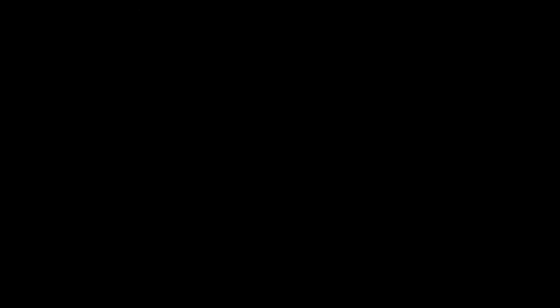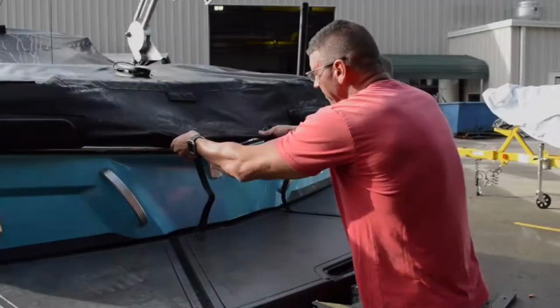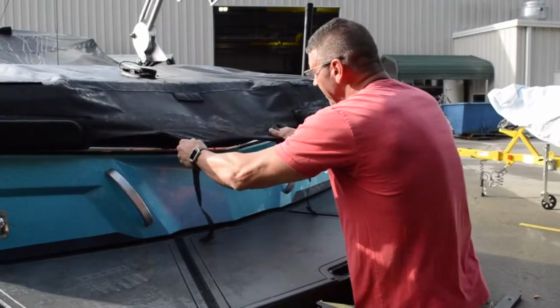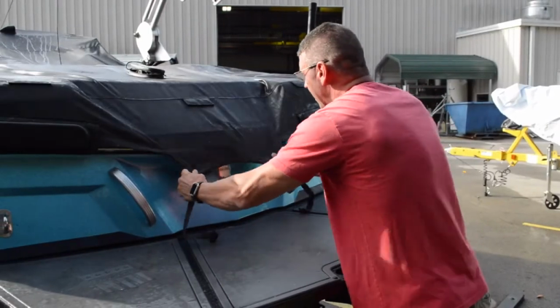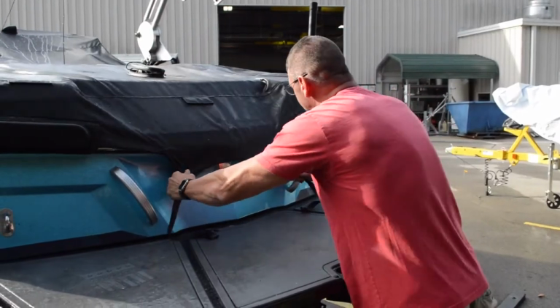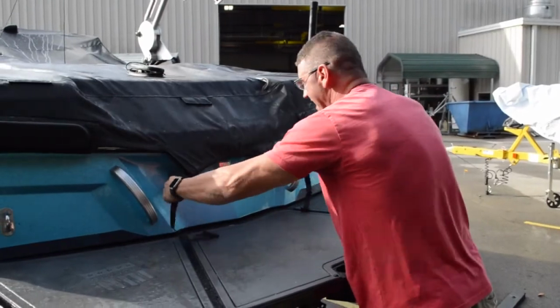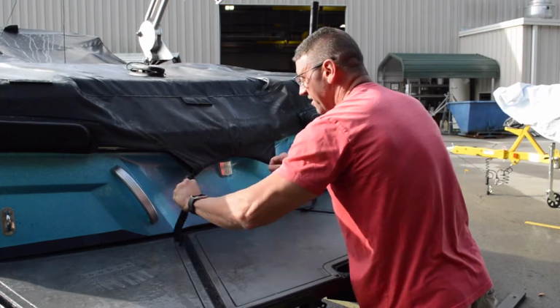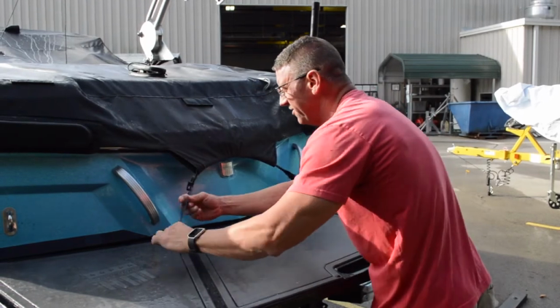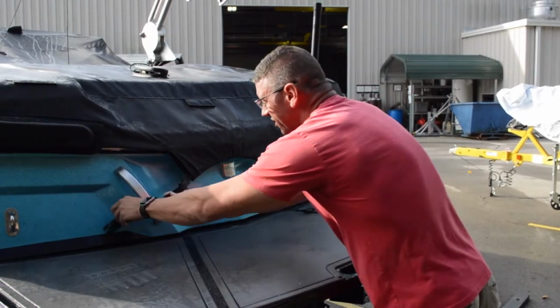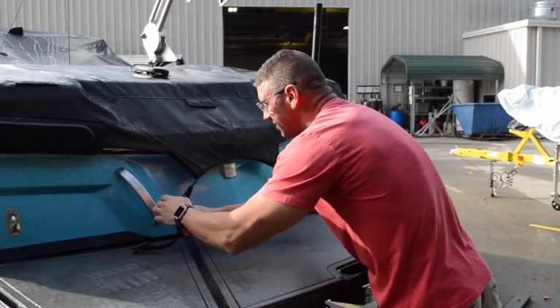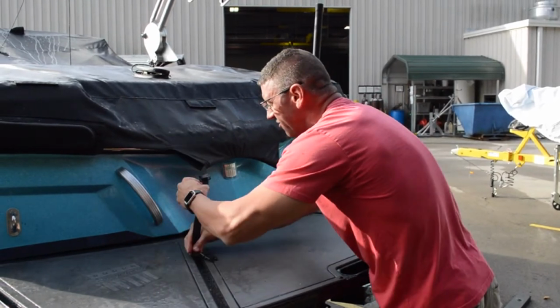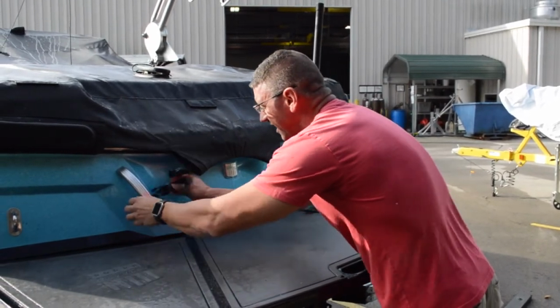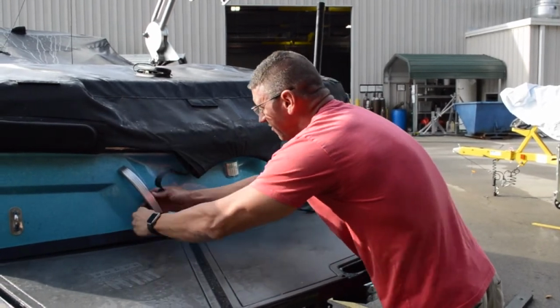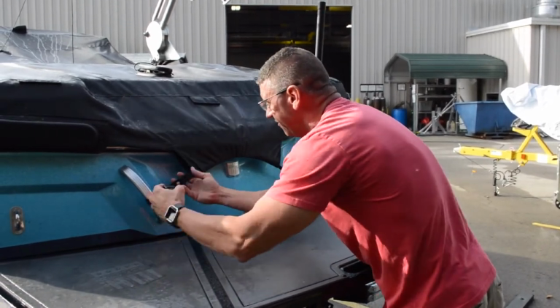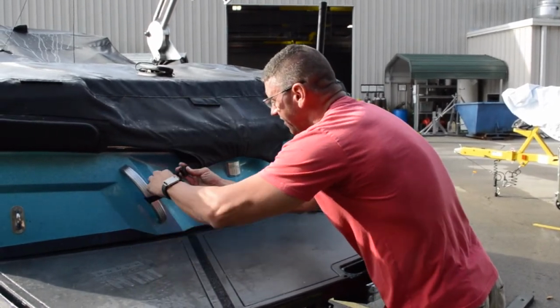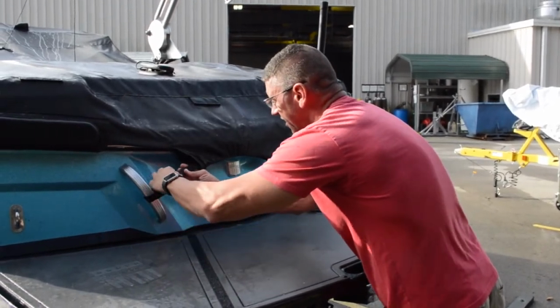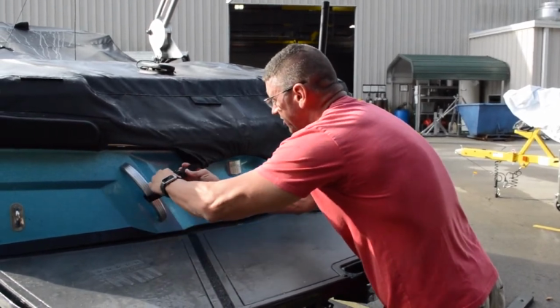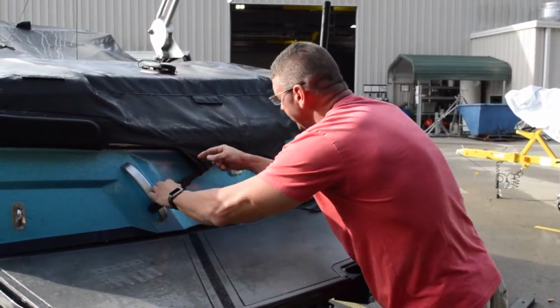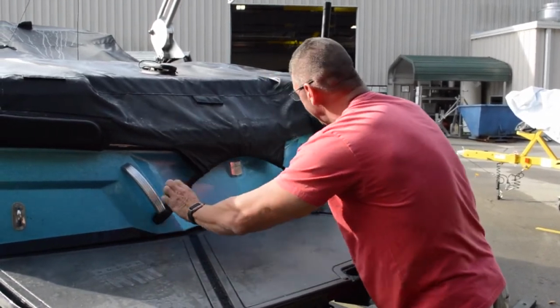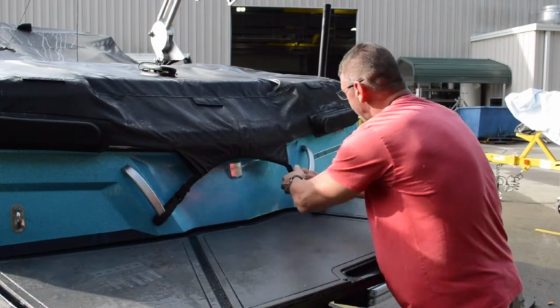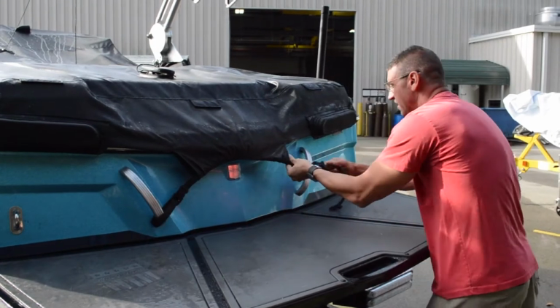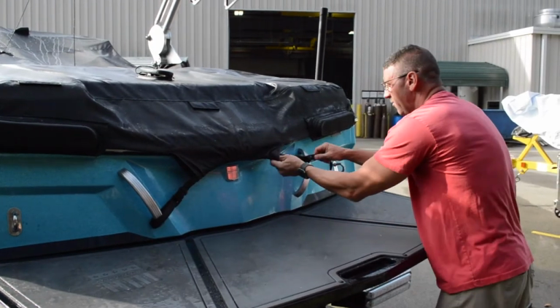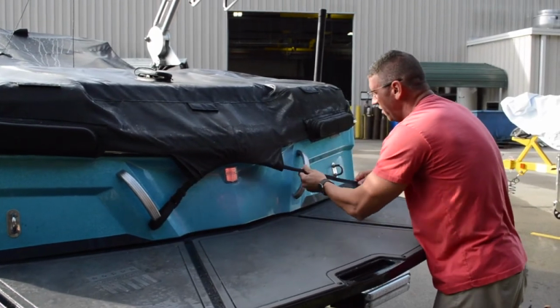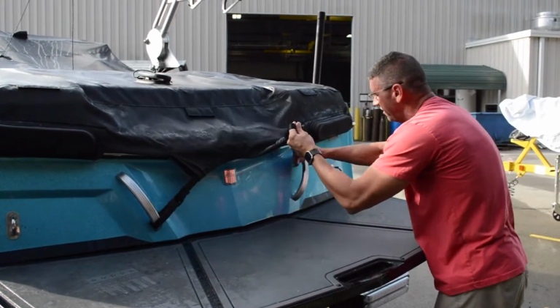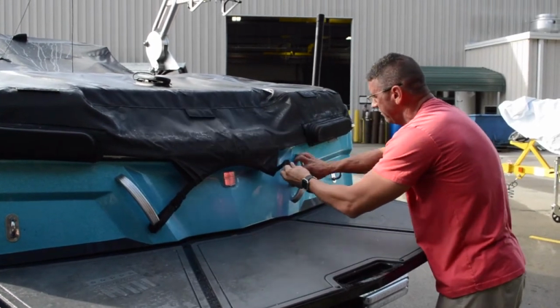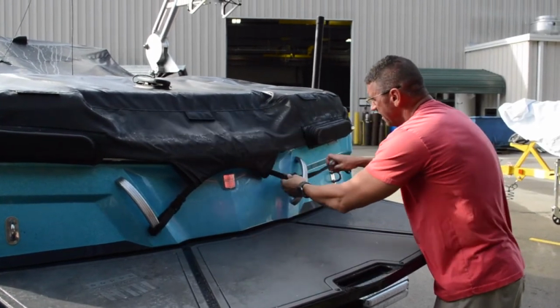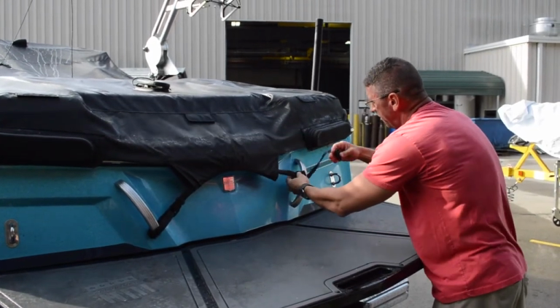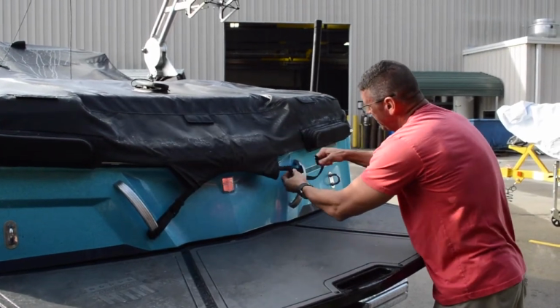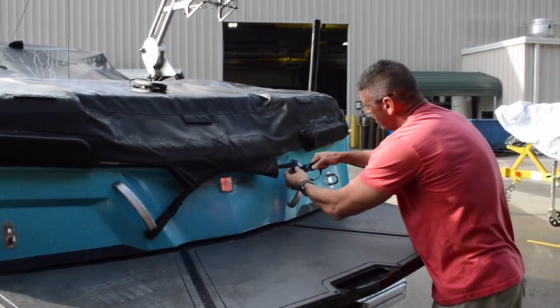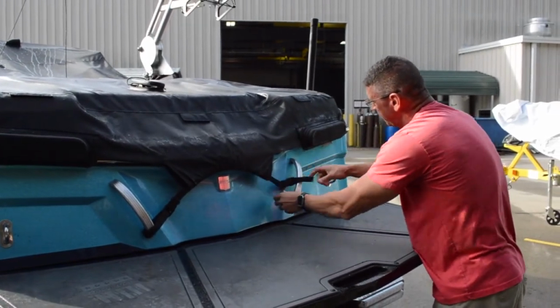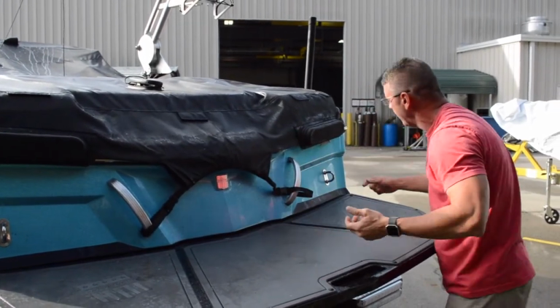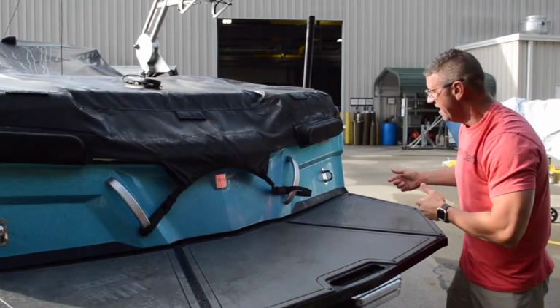Make sure your cover is kind of down. Make sure you get your clips started really nice and they're not twisted inside the cover, so that when you're pulling on those clips and pulling the tension on them that they're good.